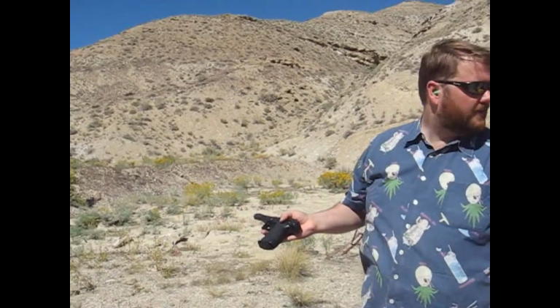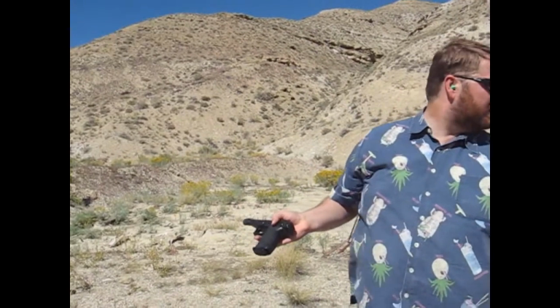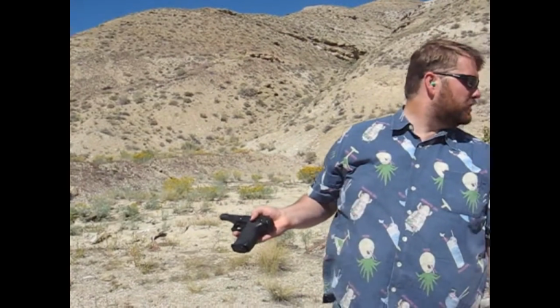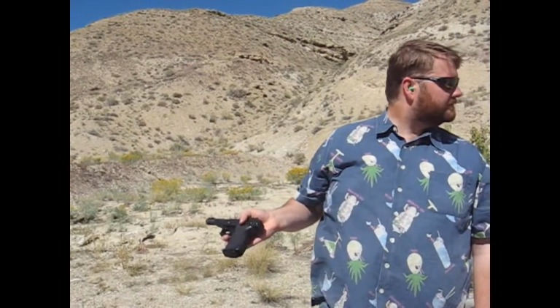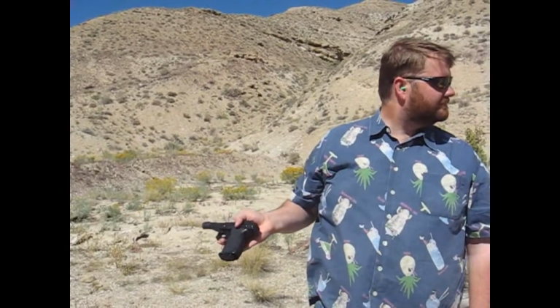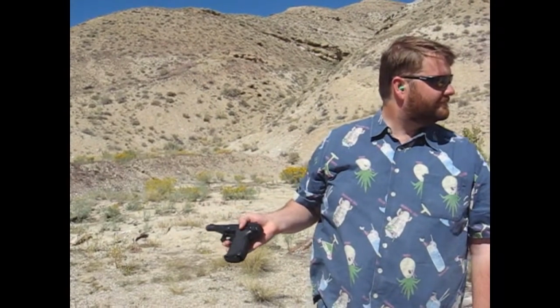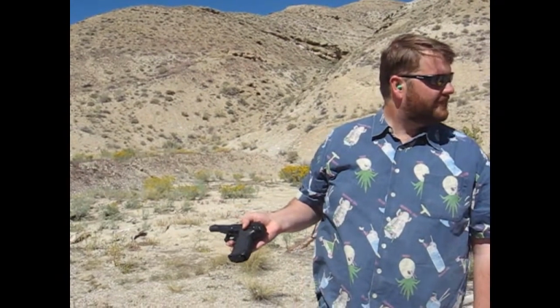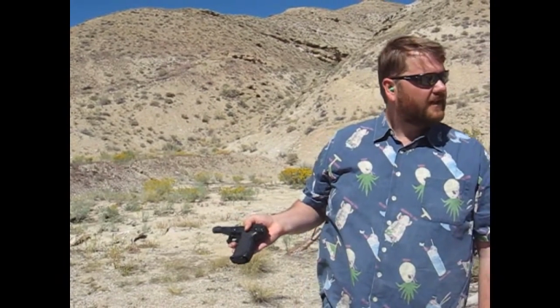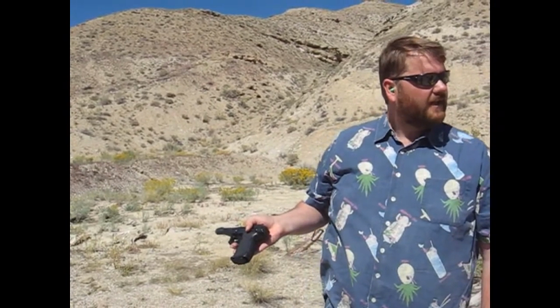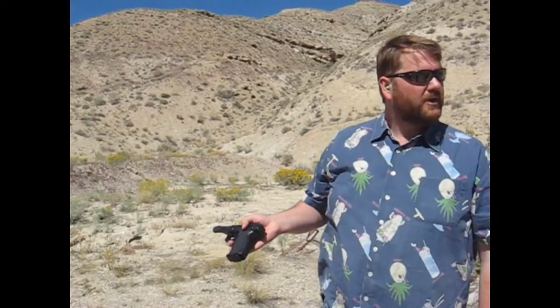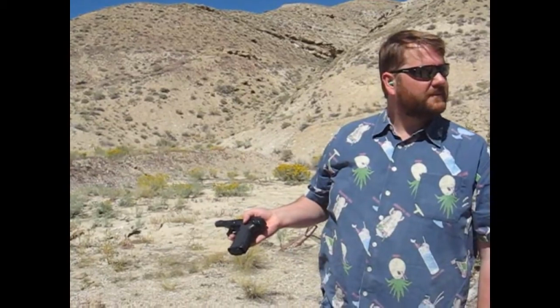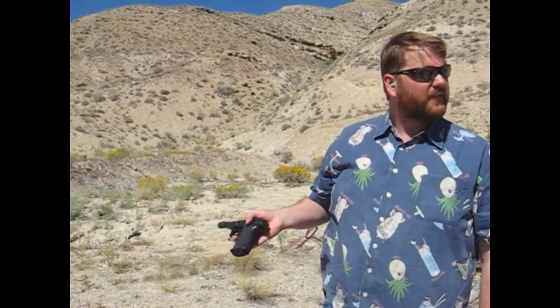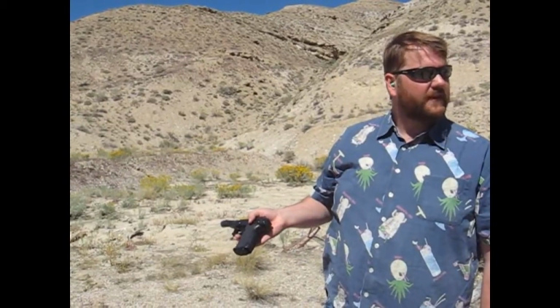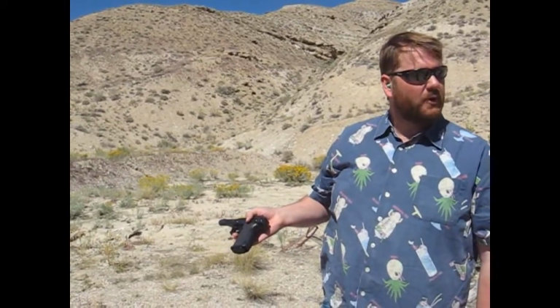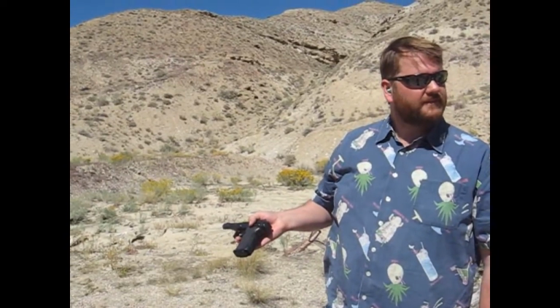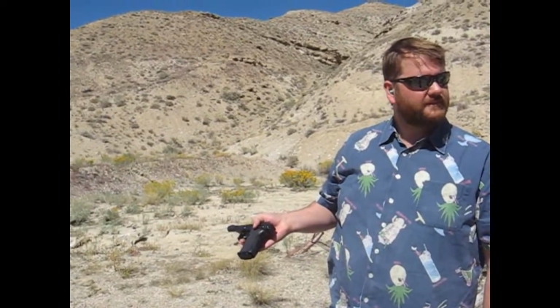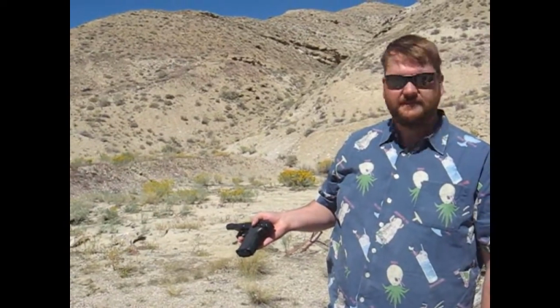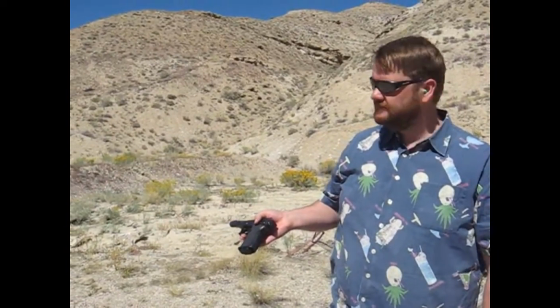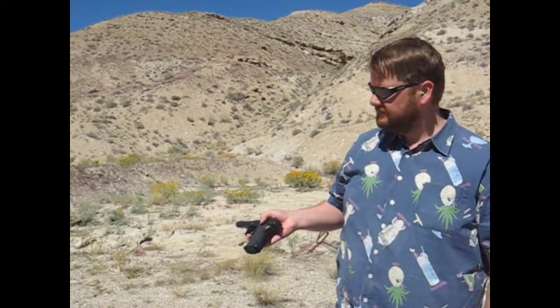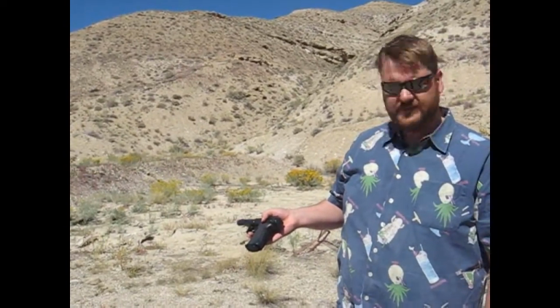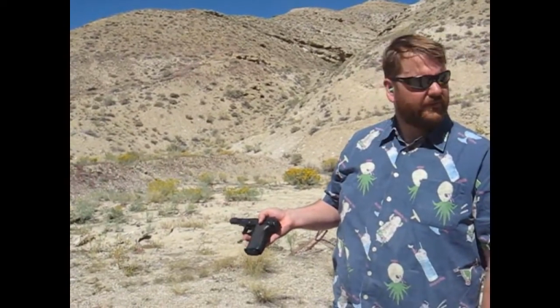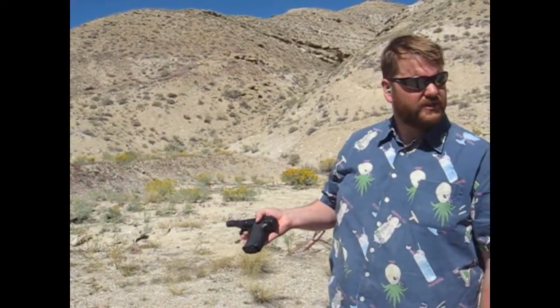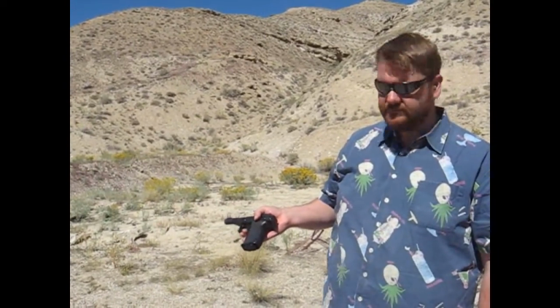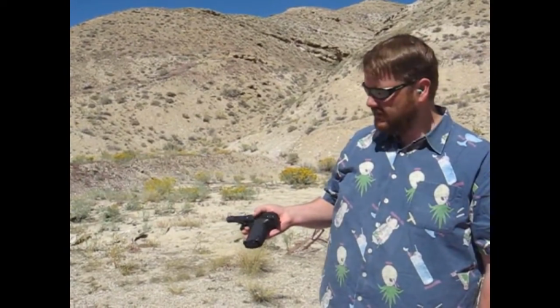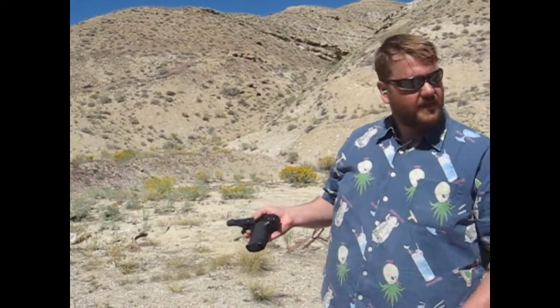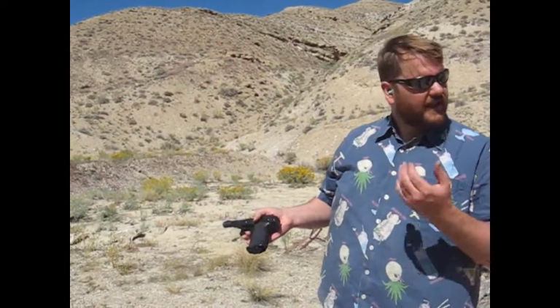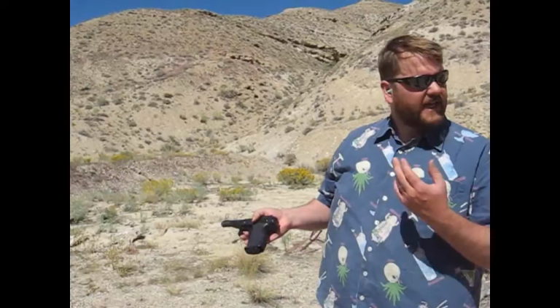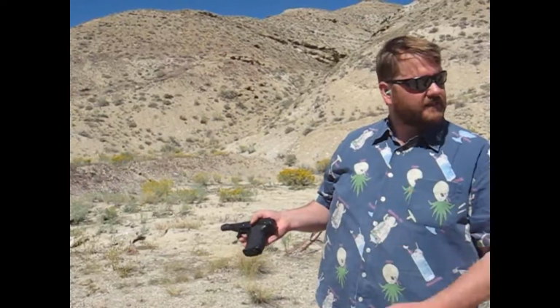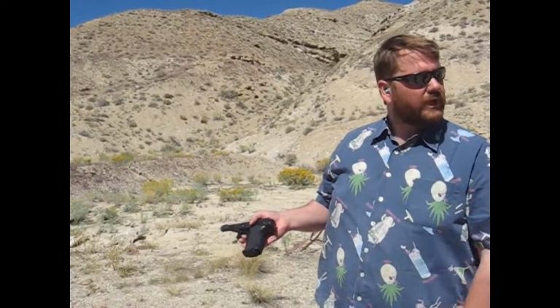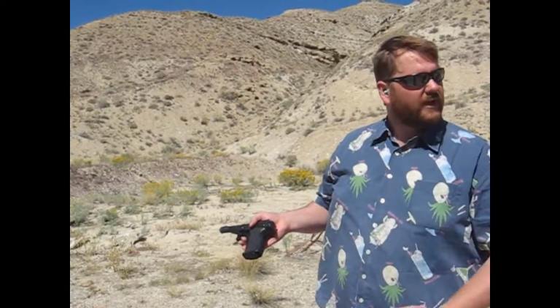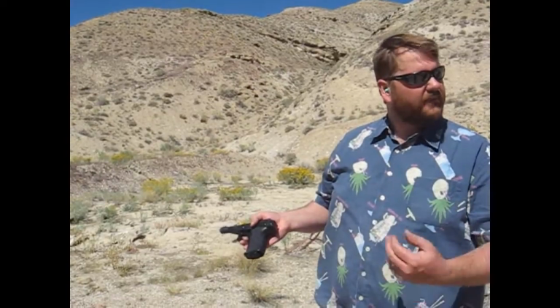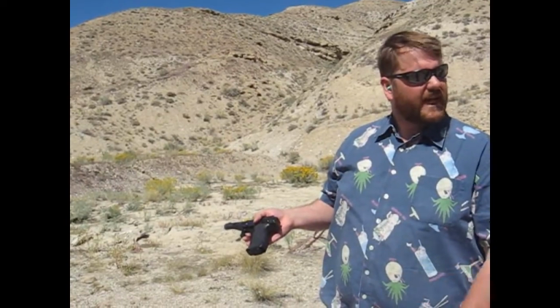Let someone else shoot it. I wouldn't trust my life to it at this point — two malfunctions. It's a nice recoil, it's not very bad.